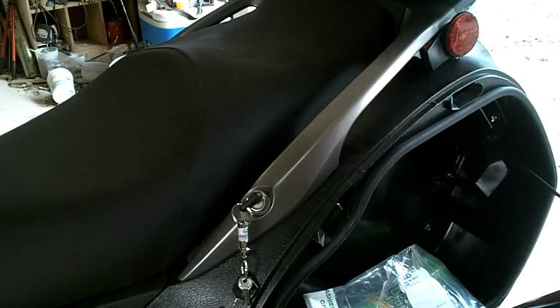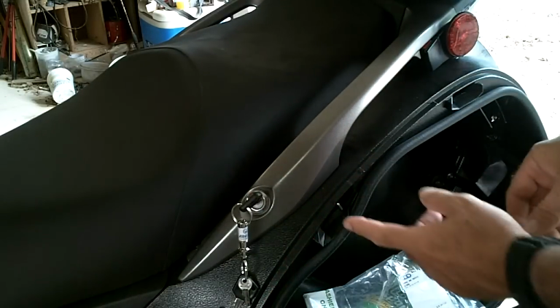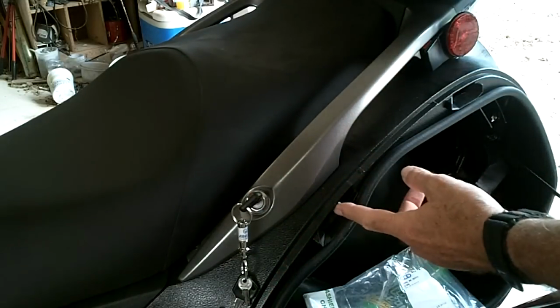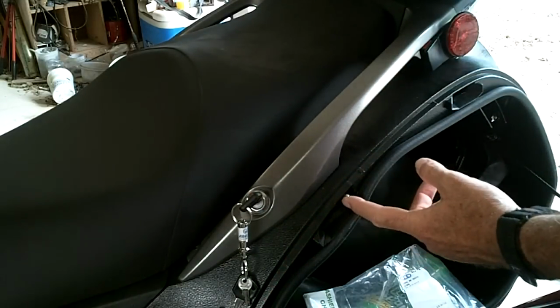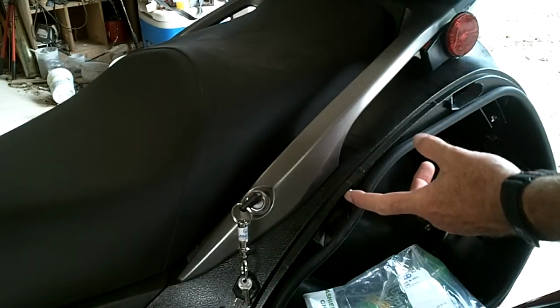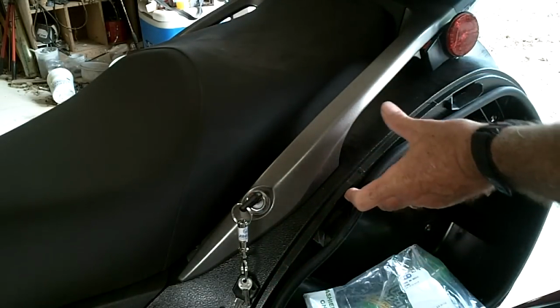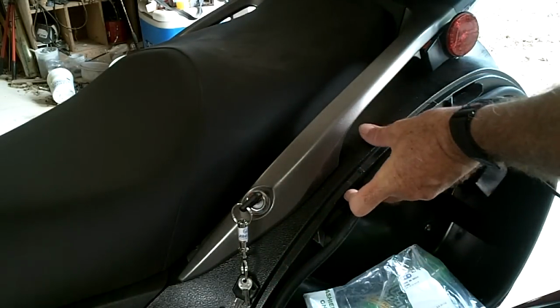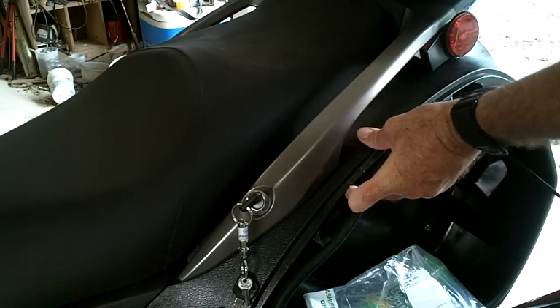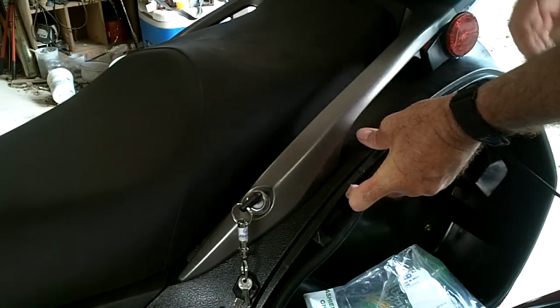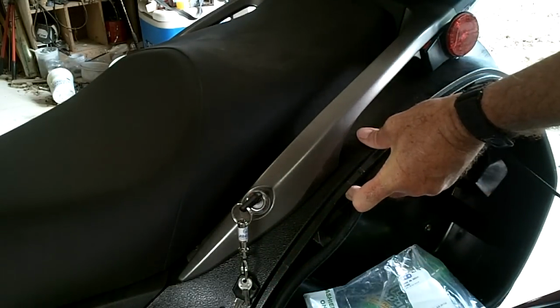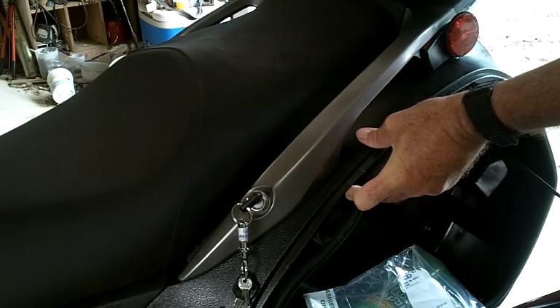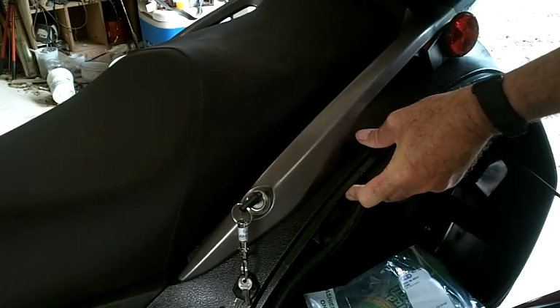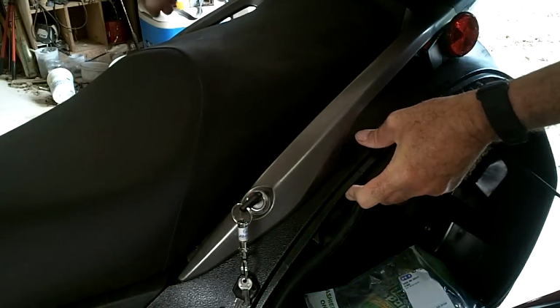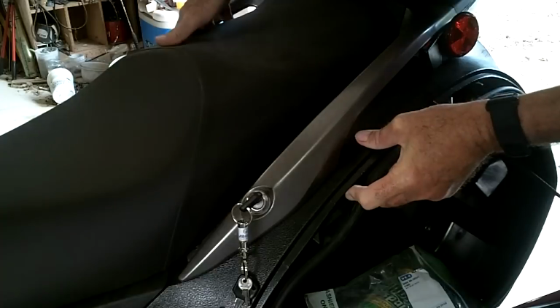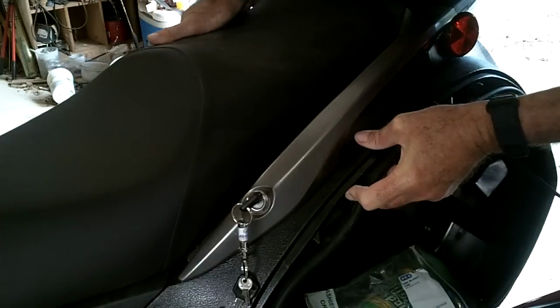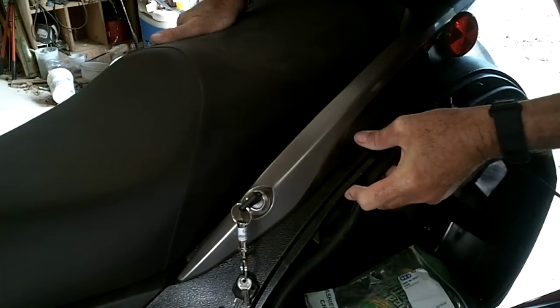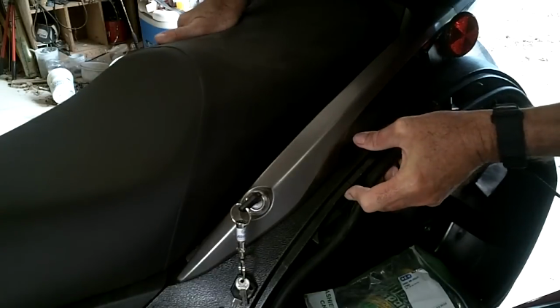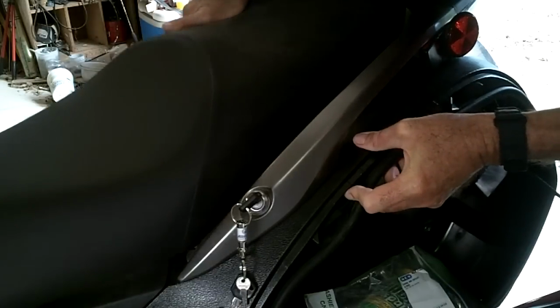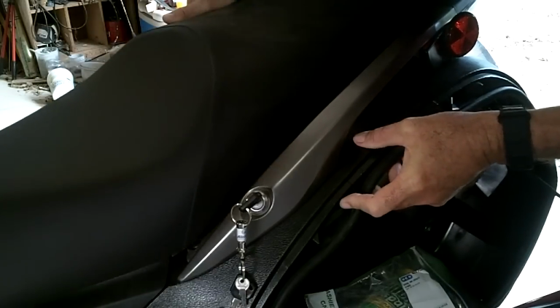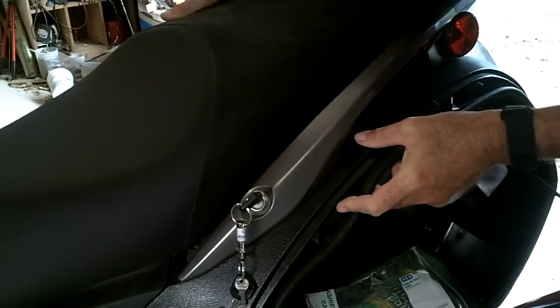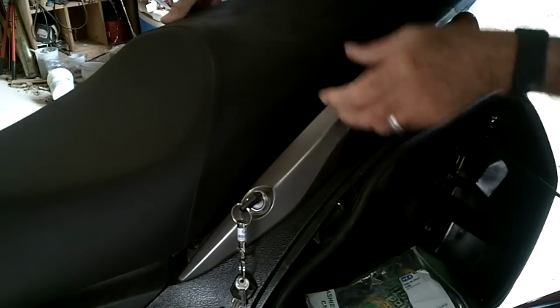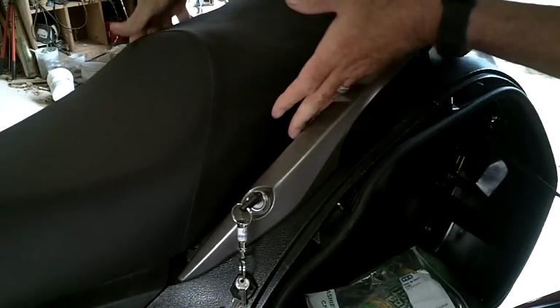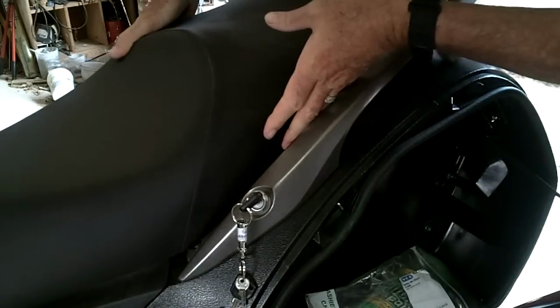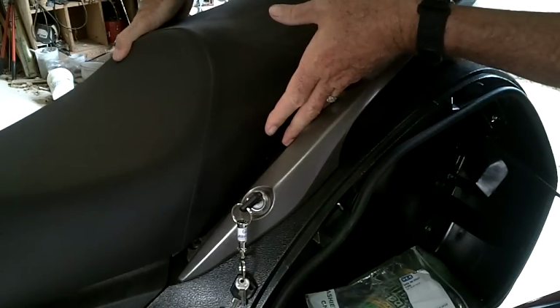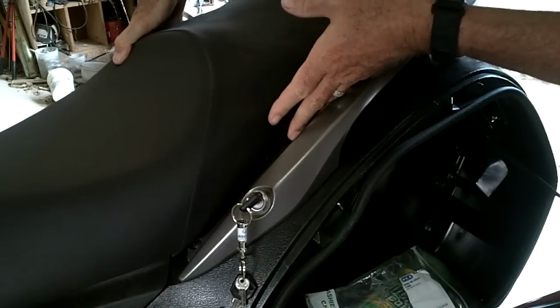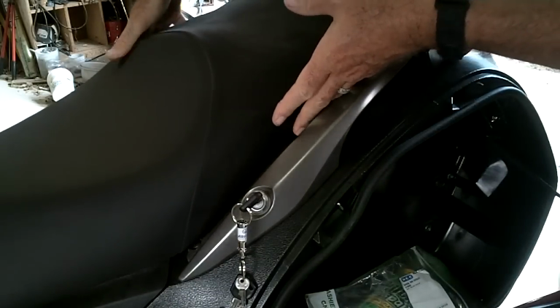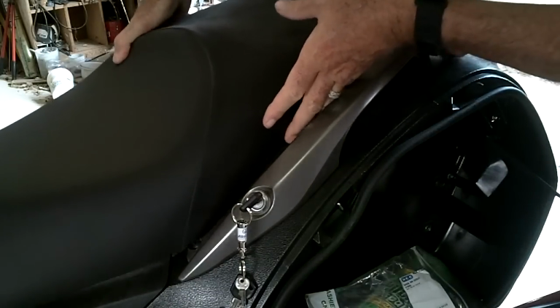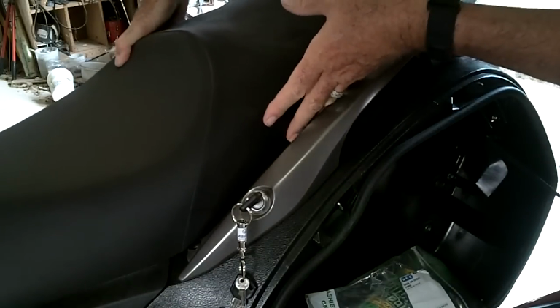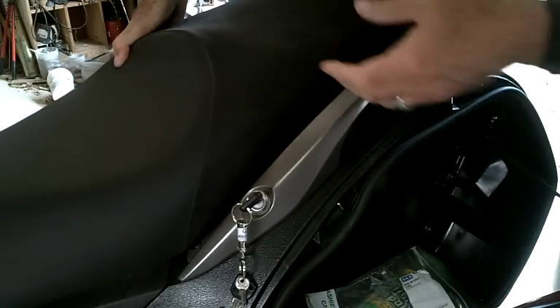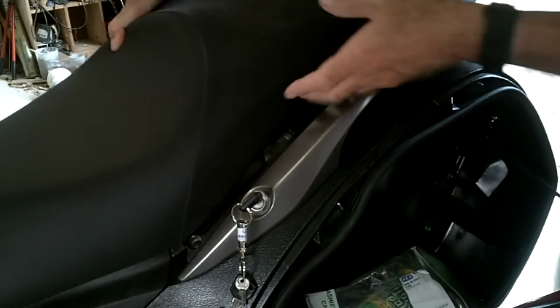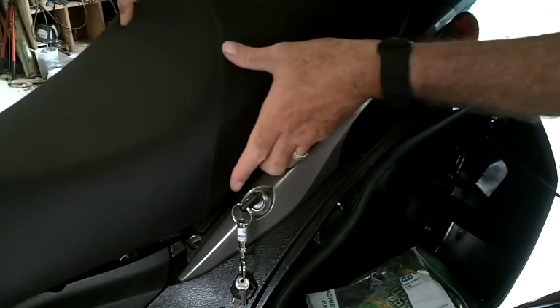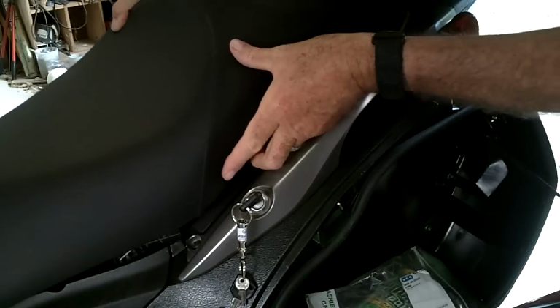There's a little lever here that'll help us get that seat off. Push that up, wiggle that seat around, and the seat should lift right out of there.